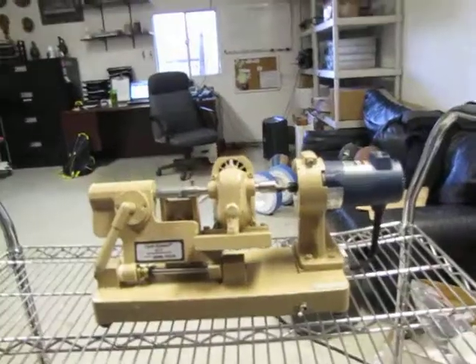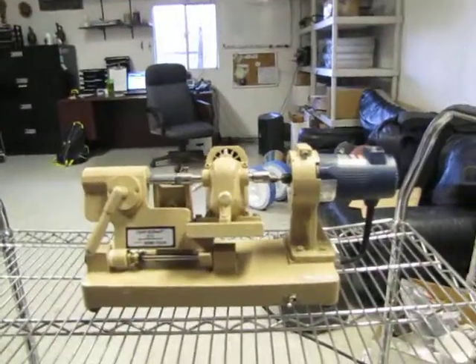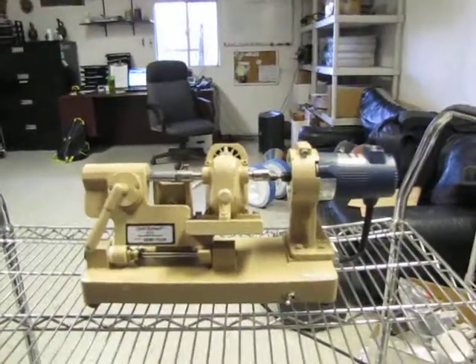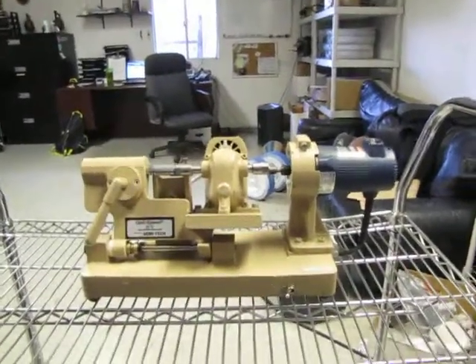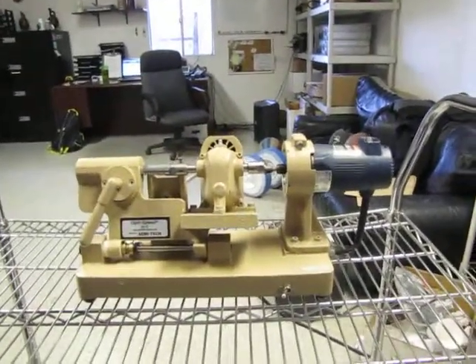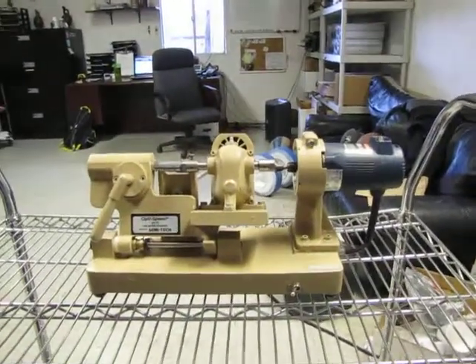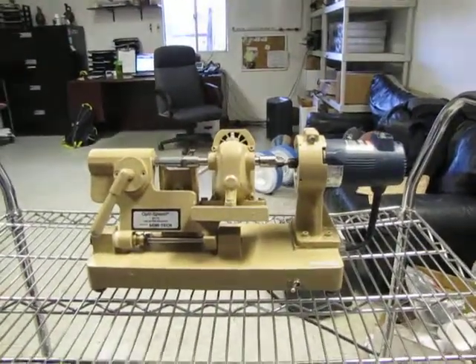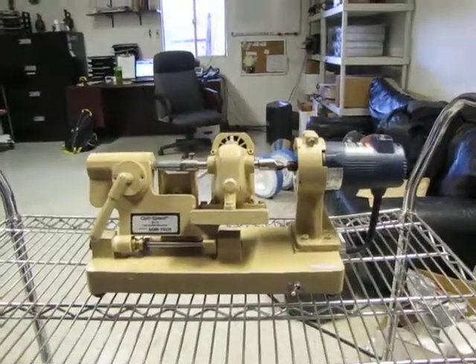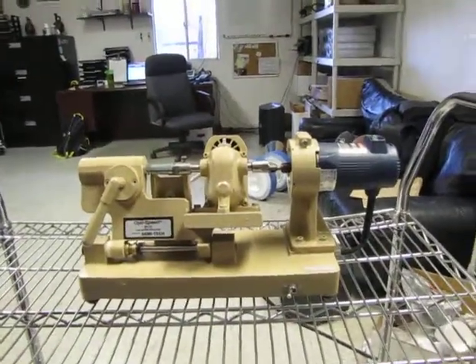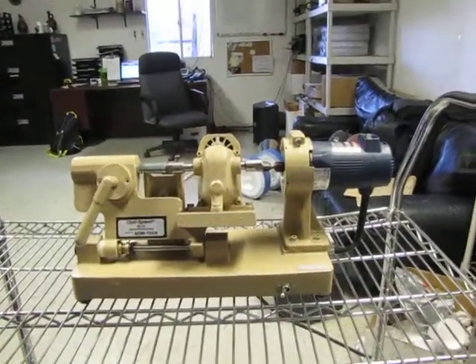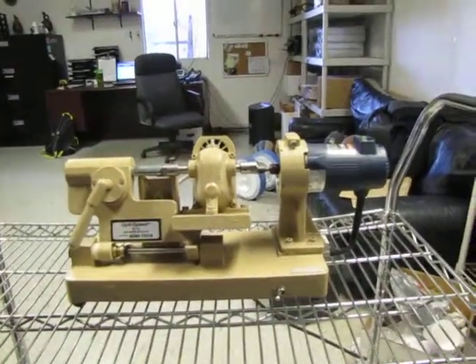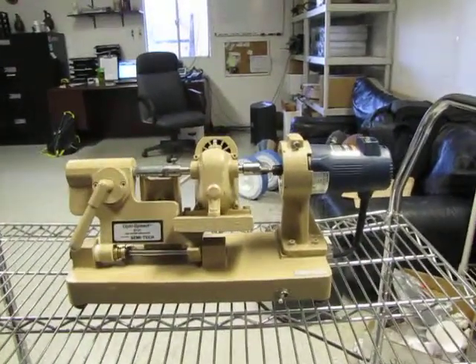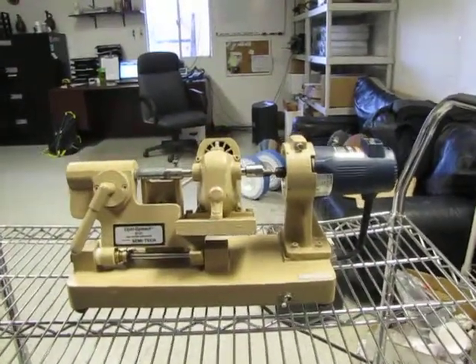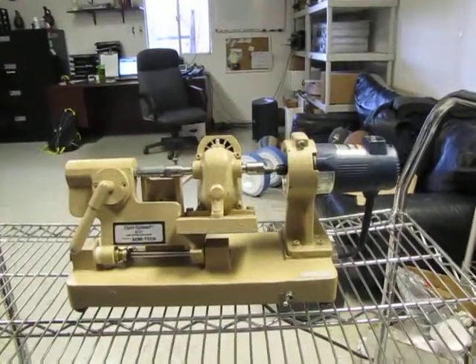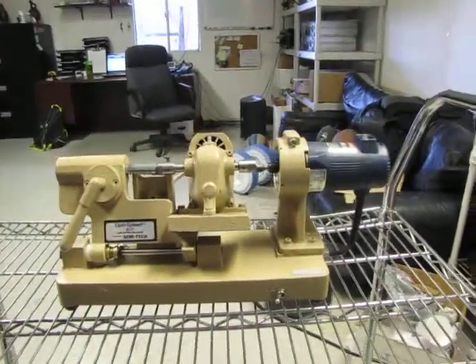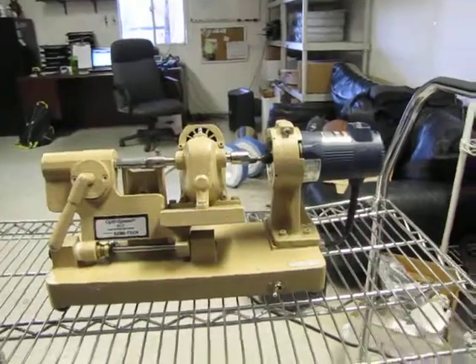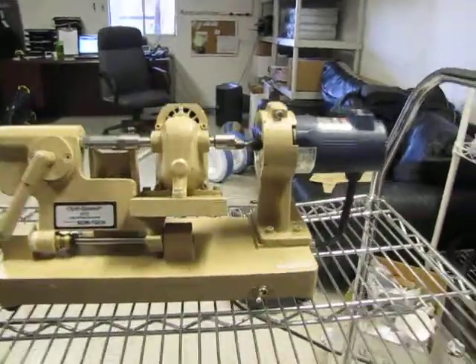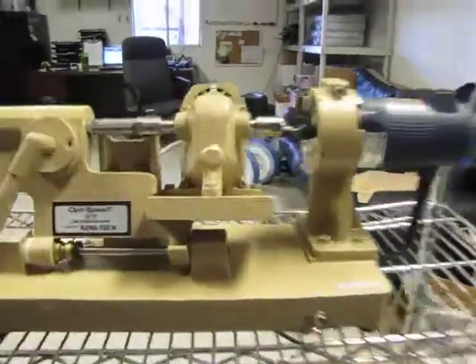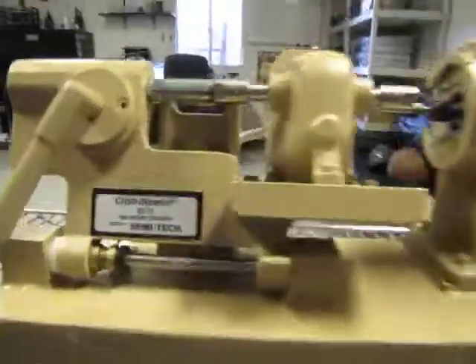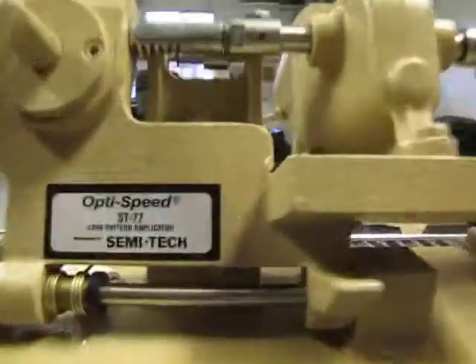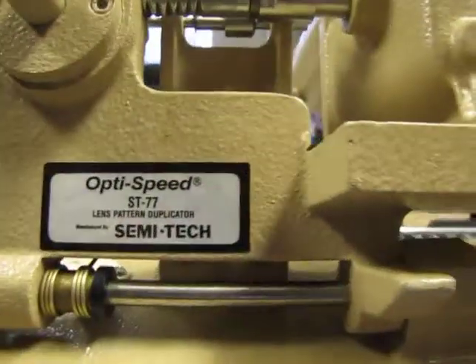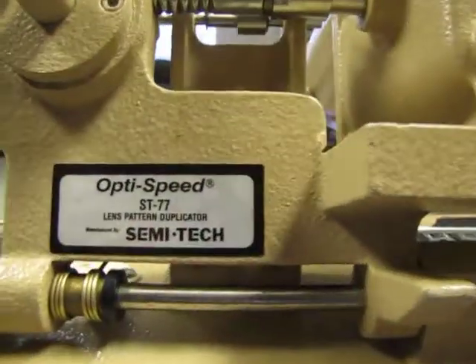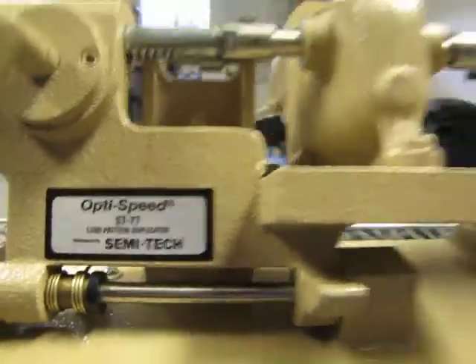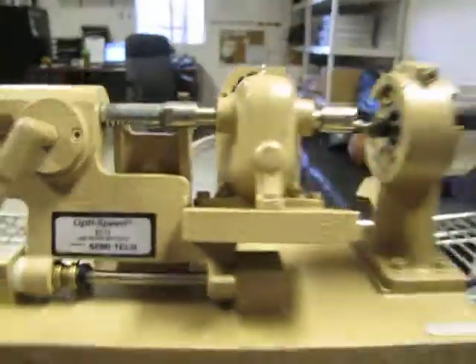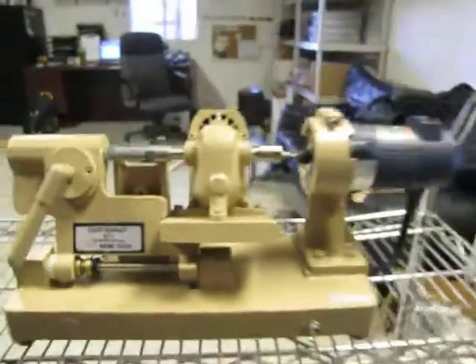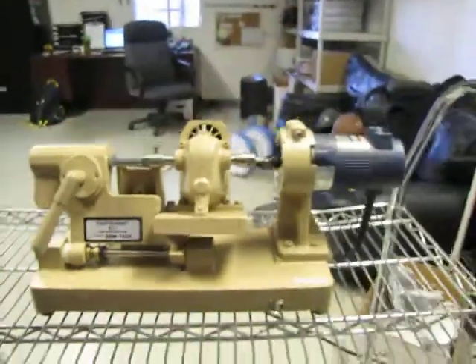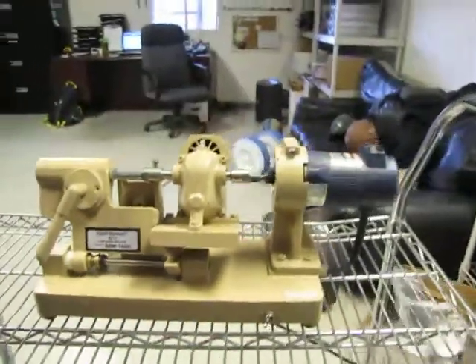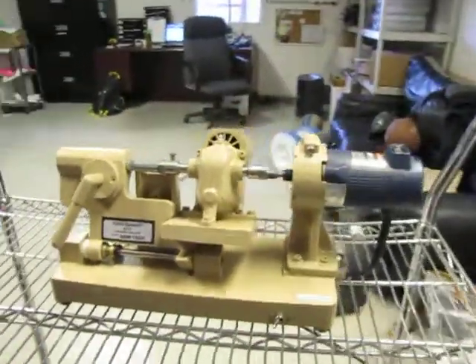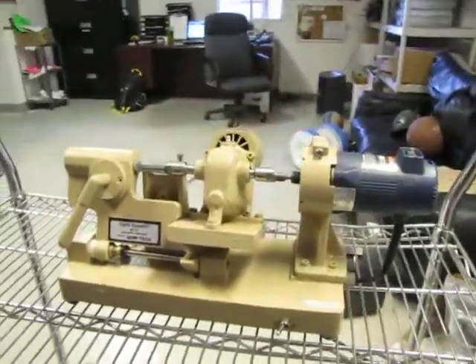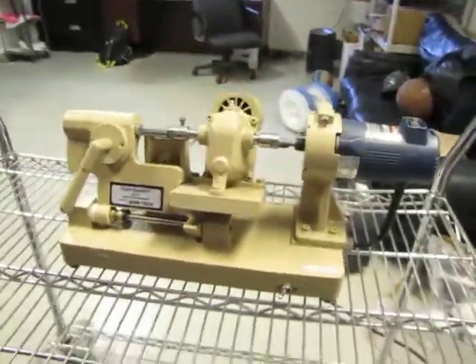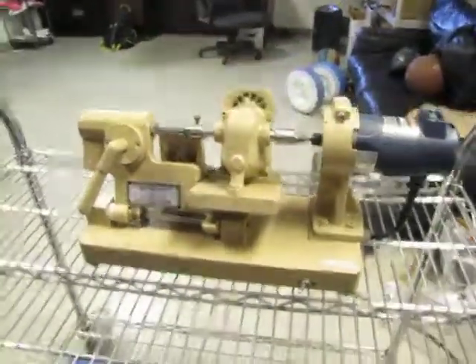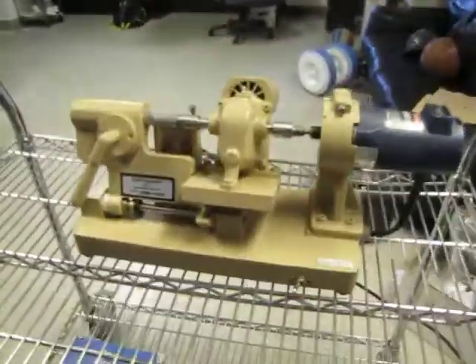Here we have the OptiSpeed ST77 Lens Pattern Duplicator. We got it hooked up to 115 volts, 60 hertz power.